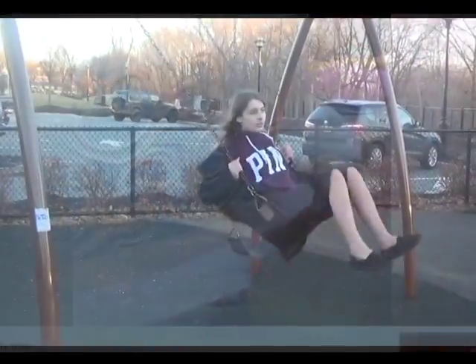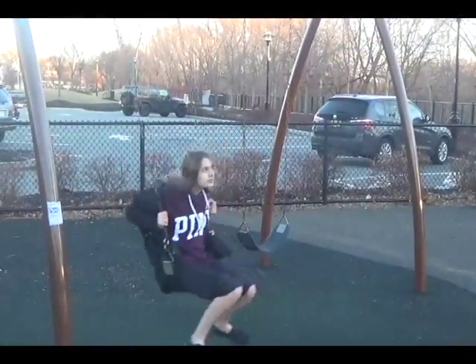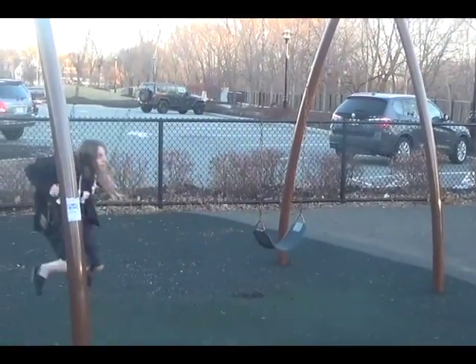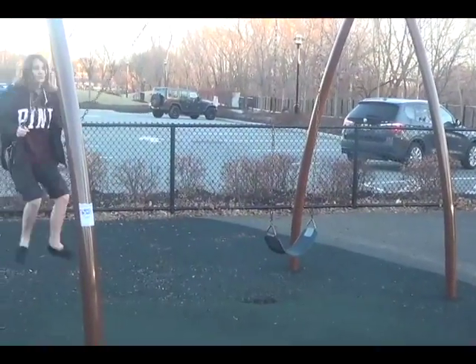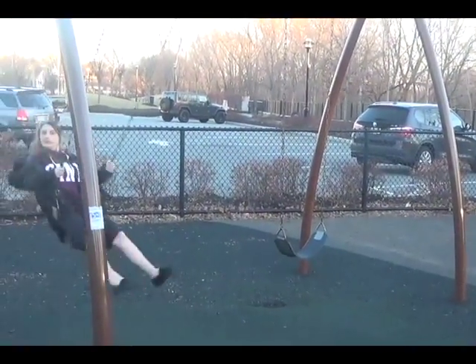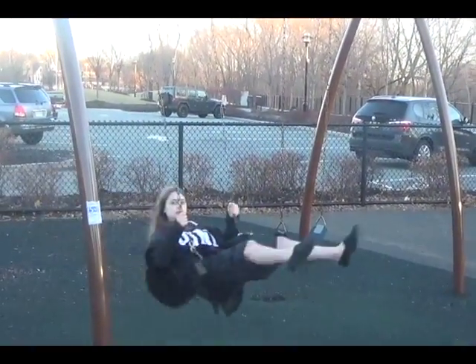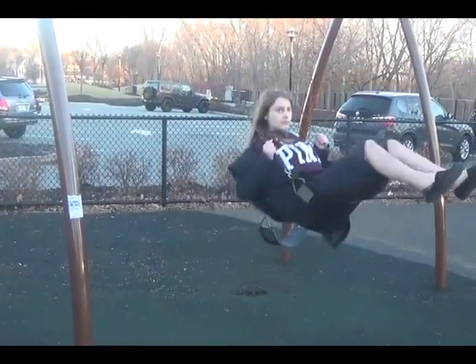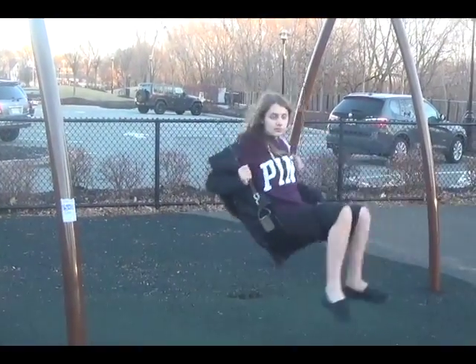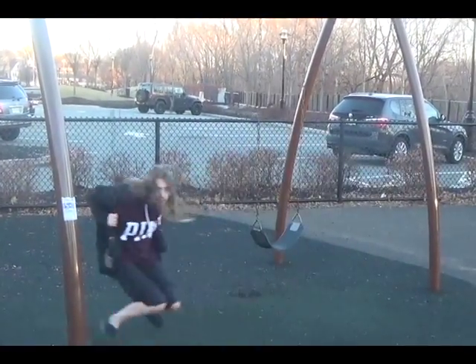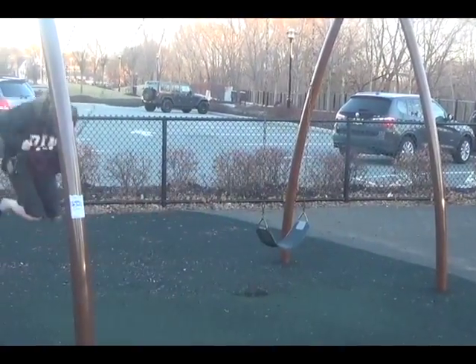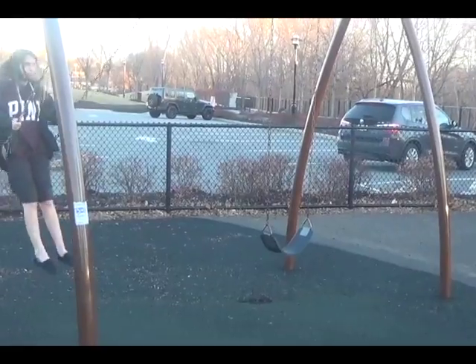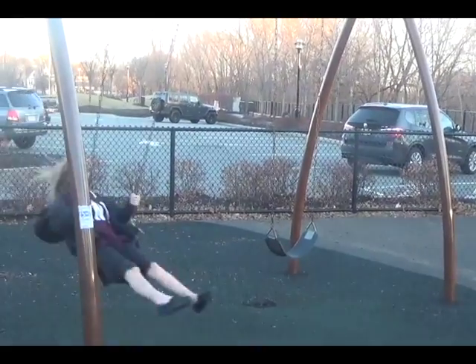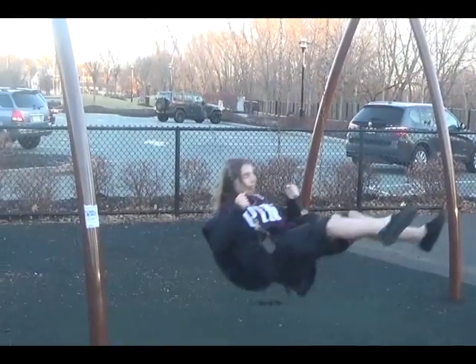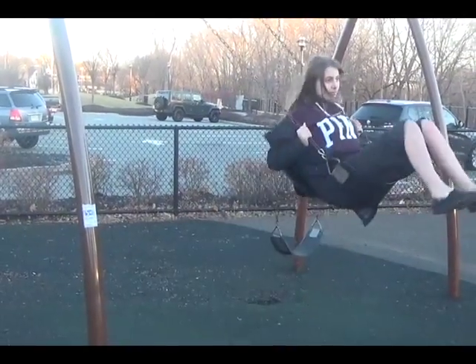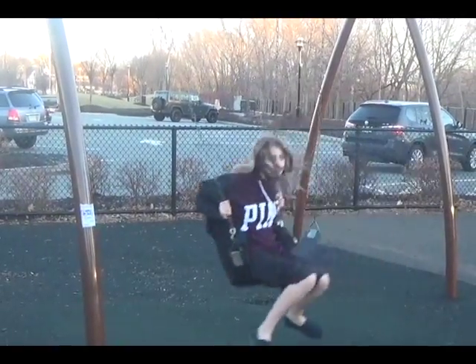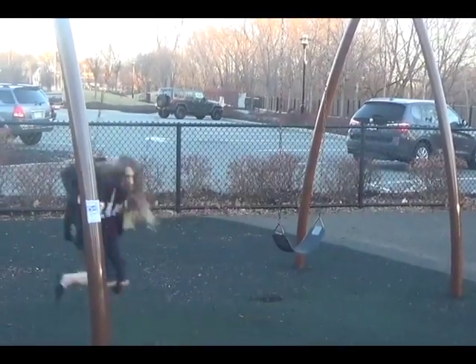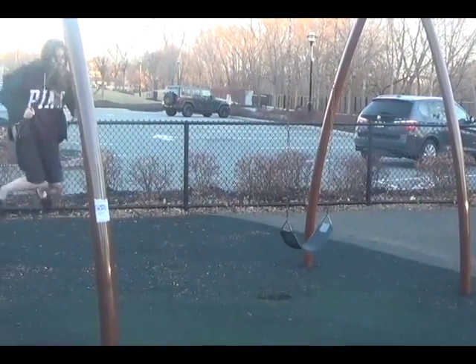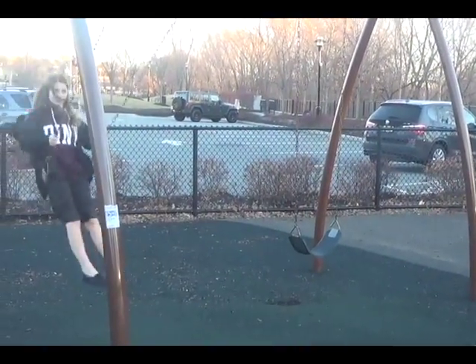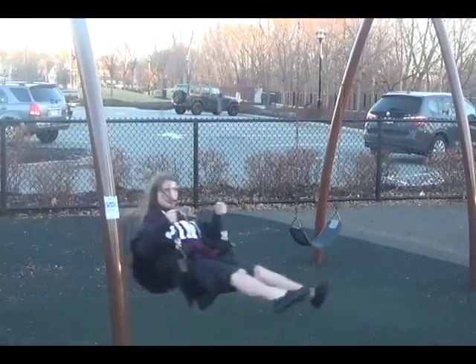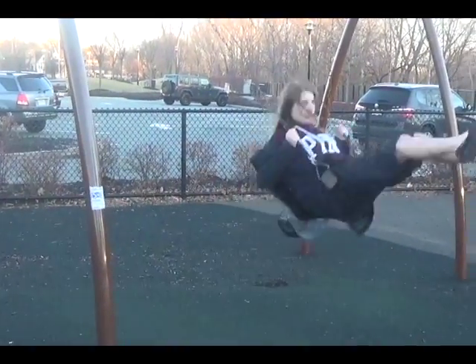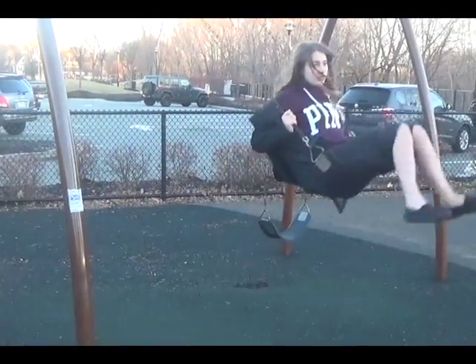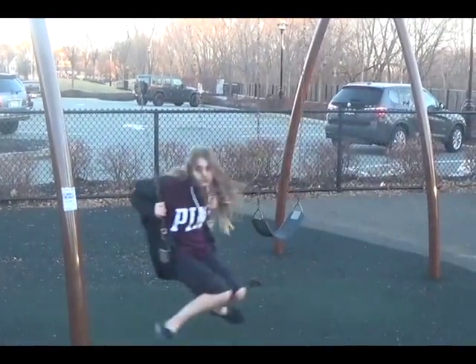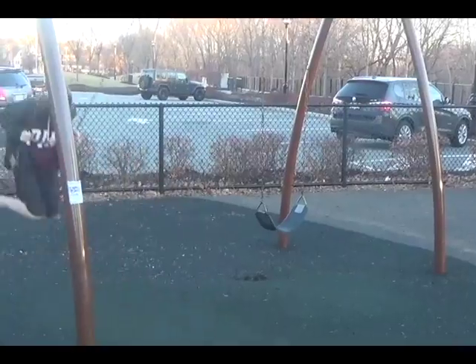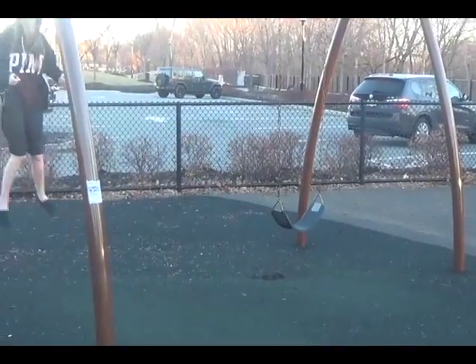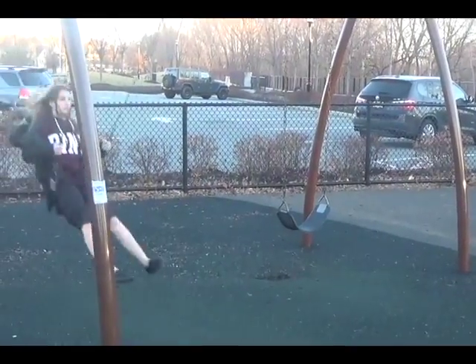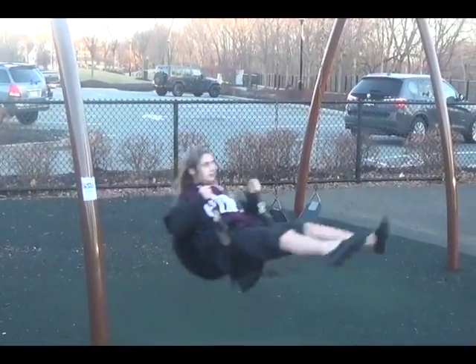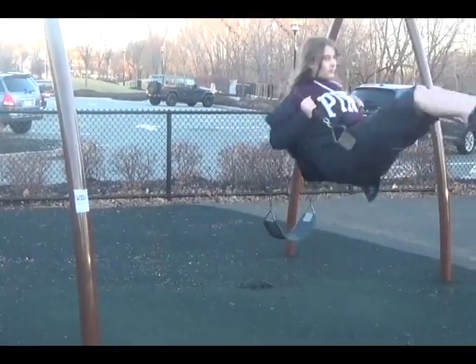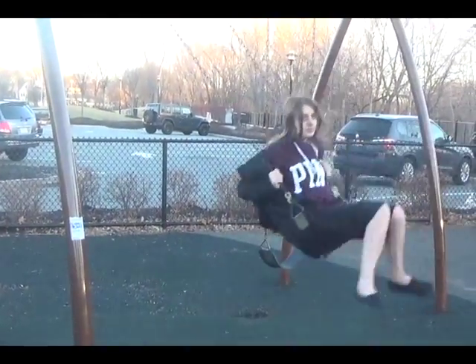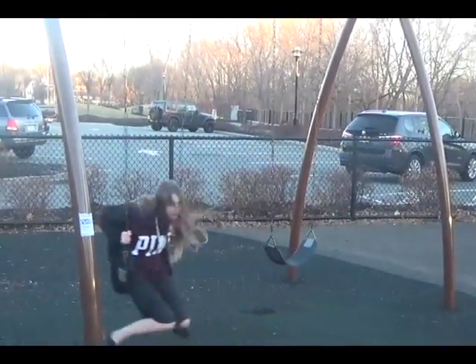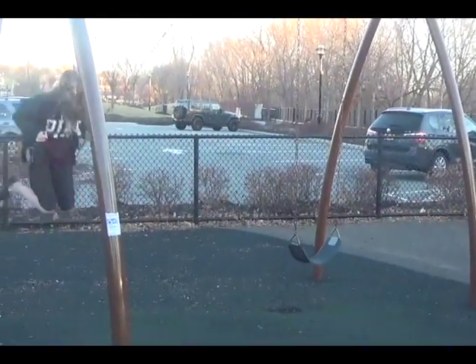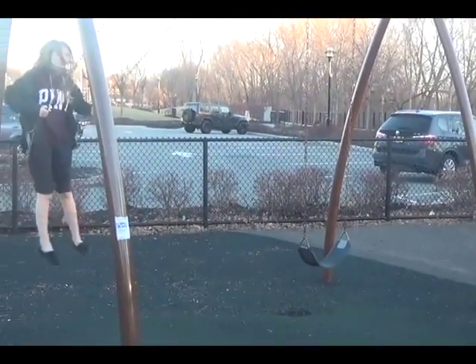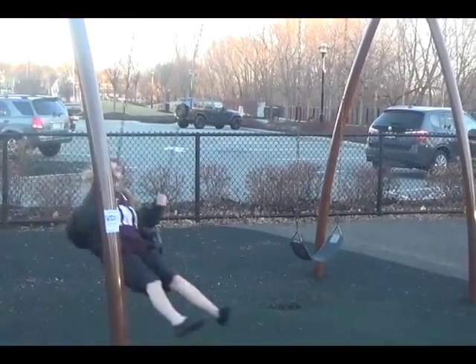Another great sensory tool for autism is to go on a swing. There's something about swinging that people with autism find comforting. People with autism find fast movement of their bodies to be comforting.